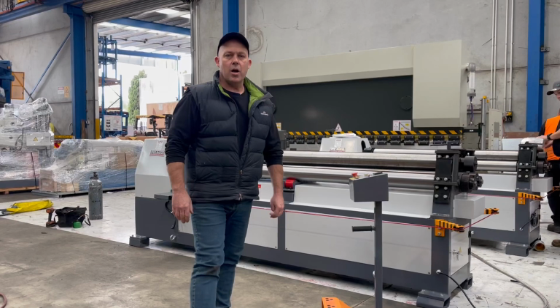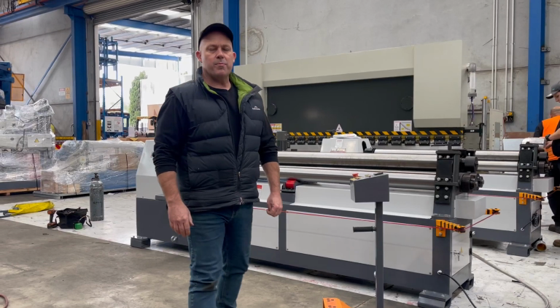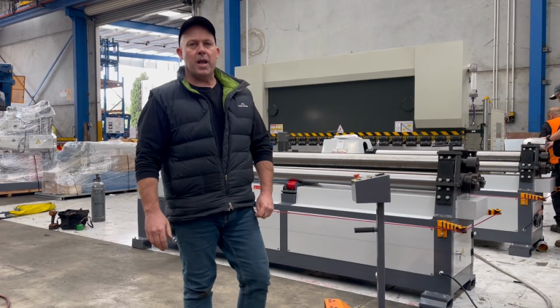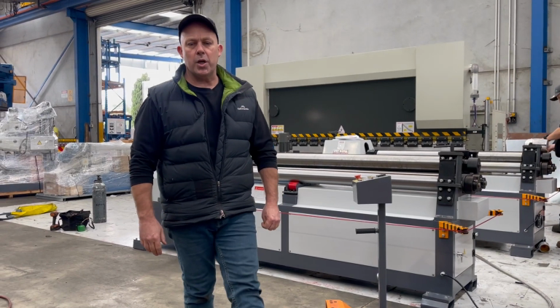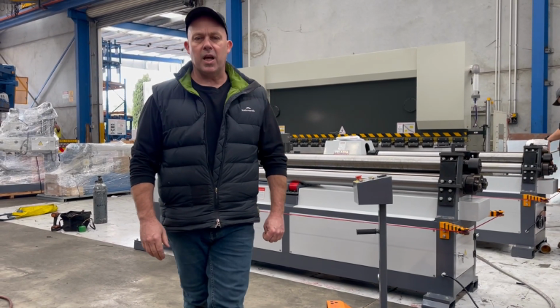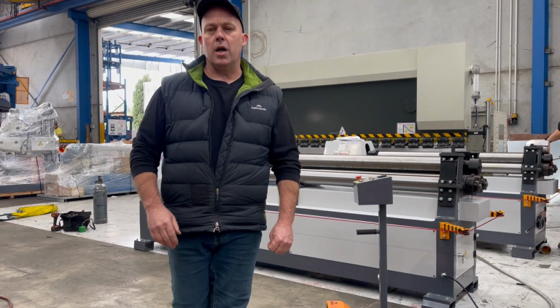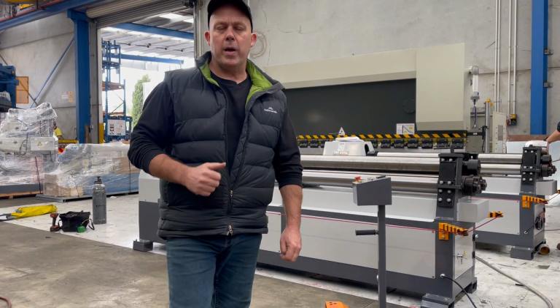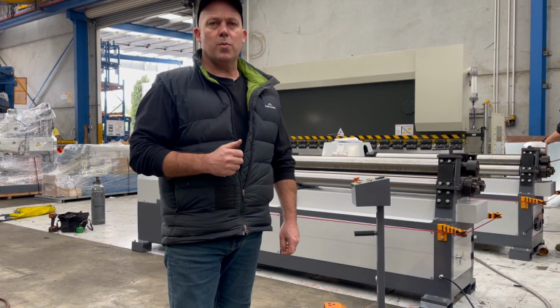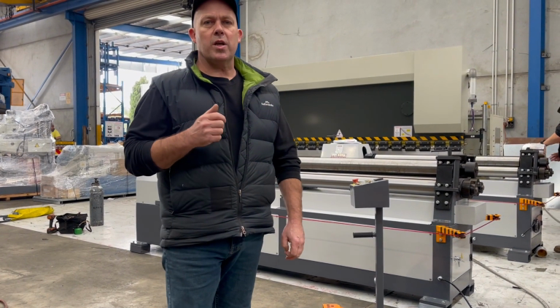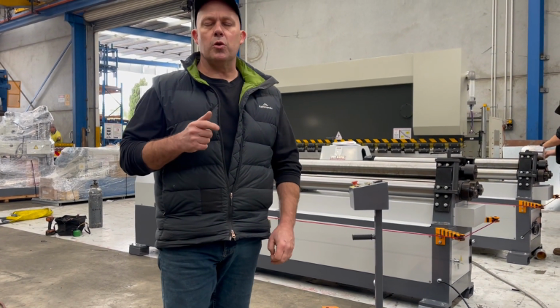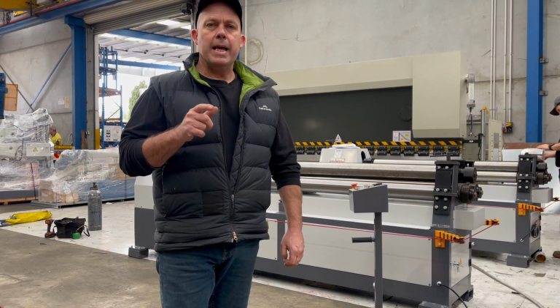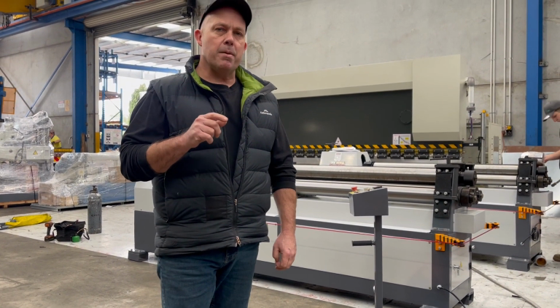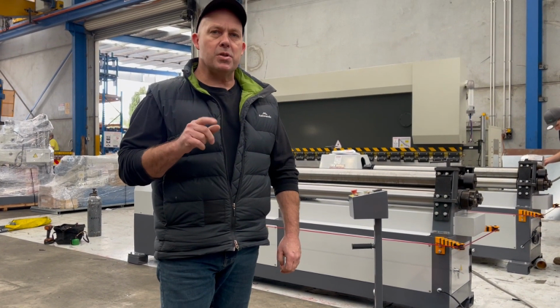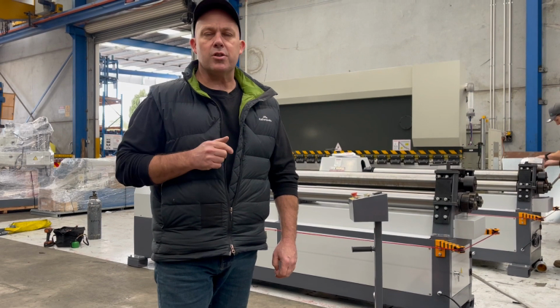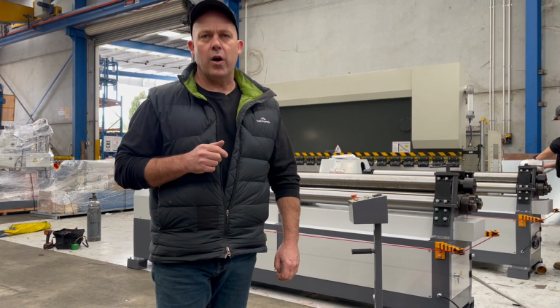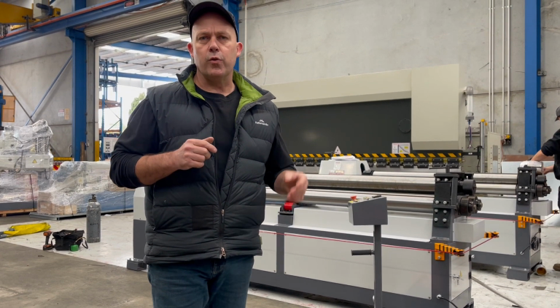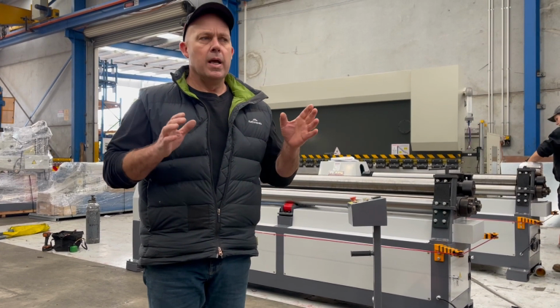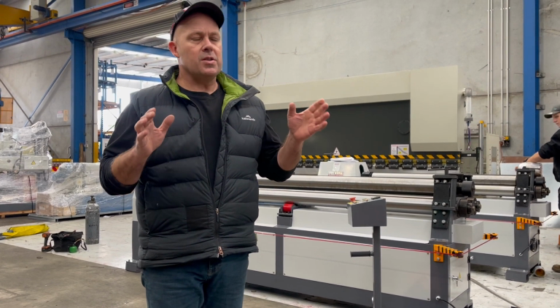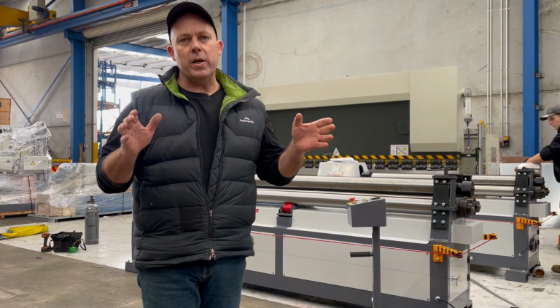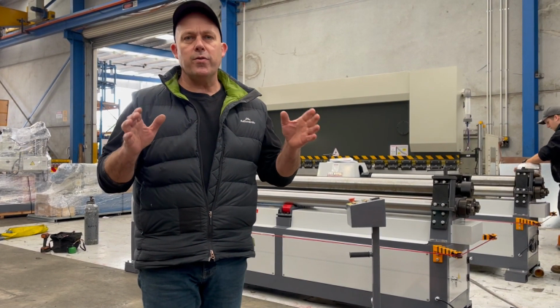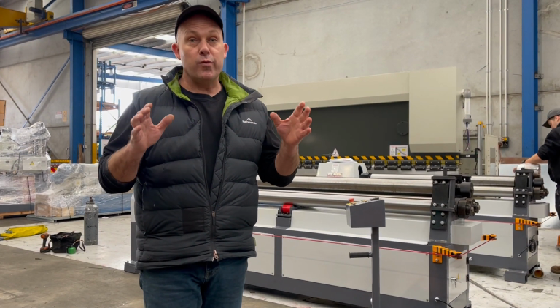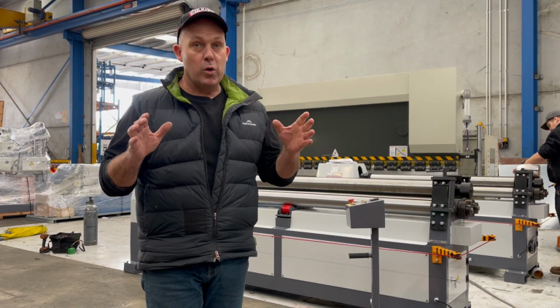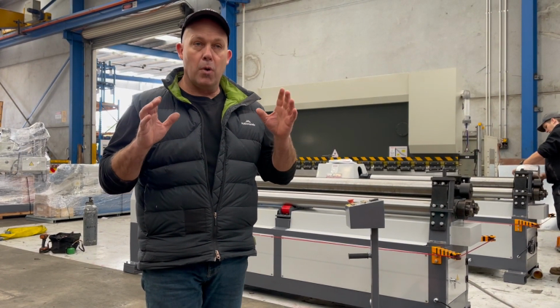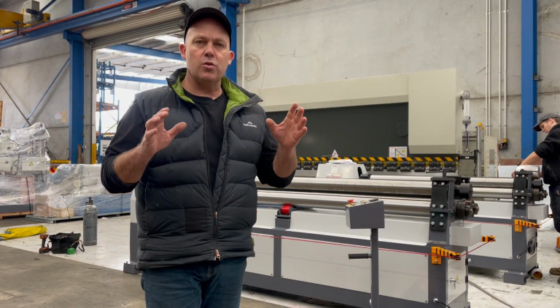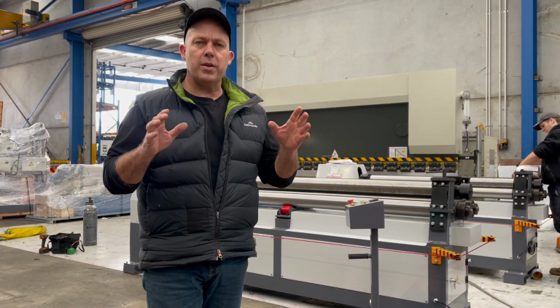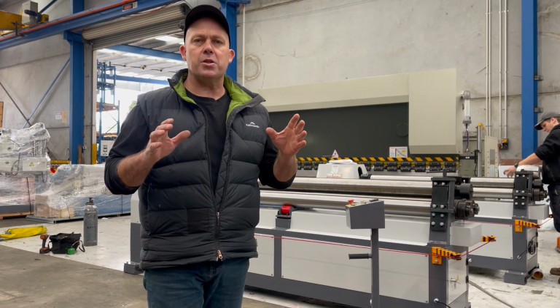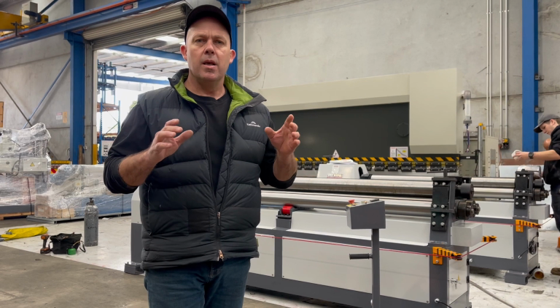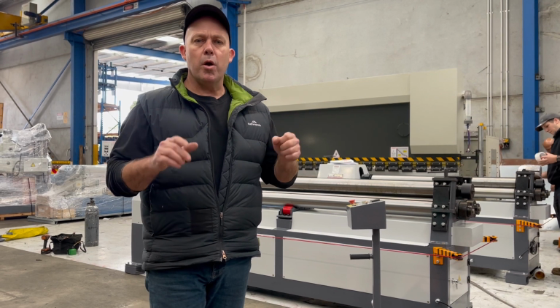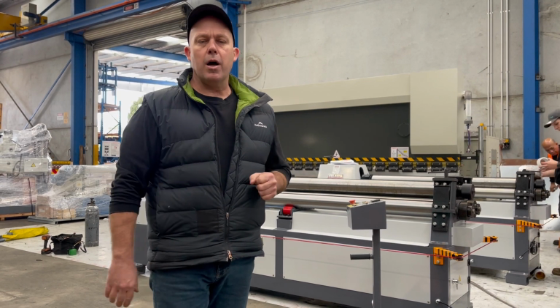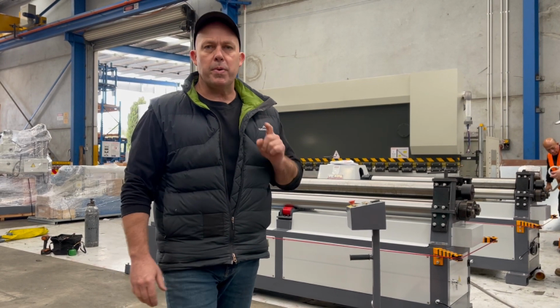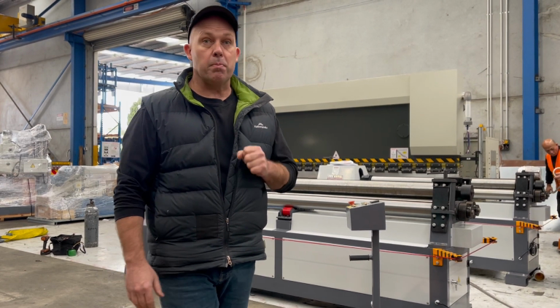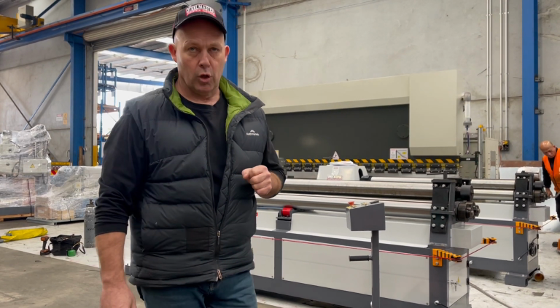Hey guys, Dave Massaplatt, Machinery. Today we're going to overview our SteelMaster Industrial SM MCR 2504. This is a 2500 by 4mm mild steel full length capacity motorised pyramid plate roller.